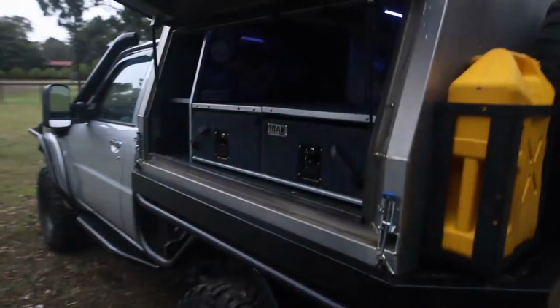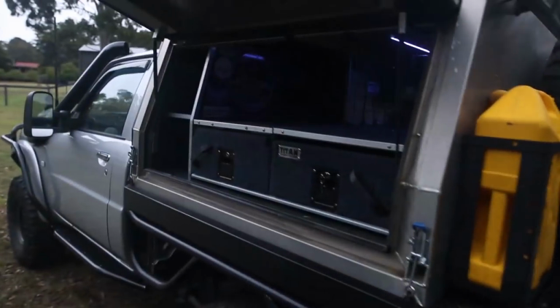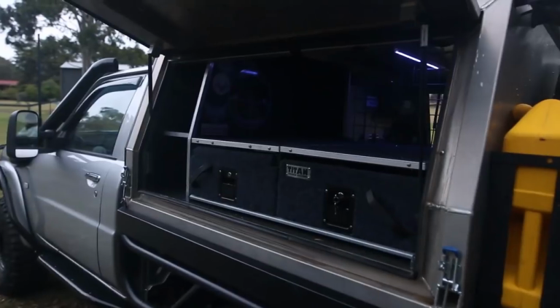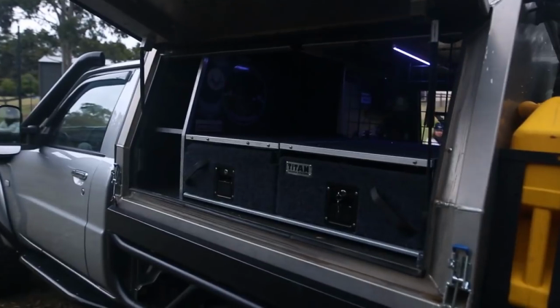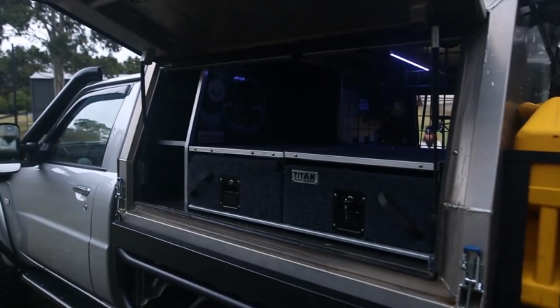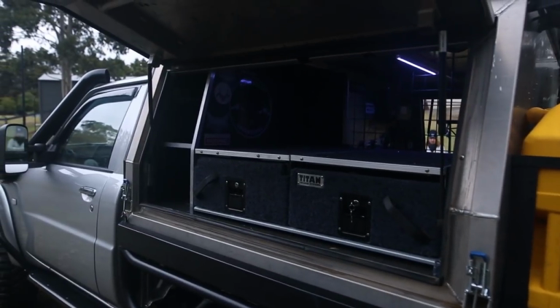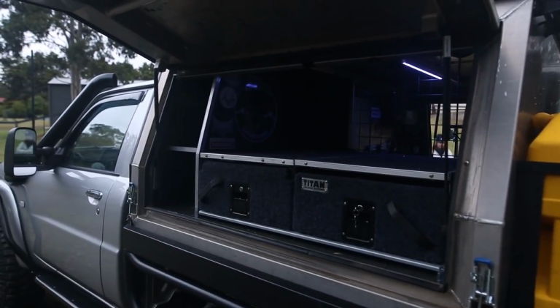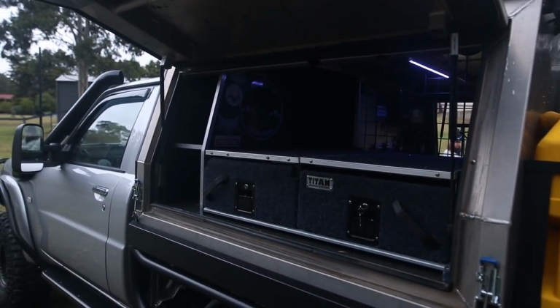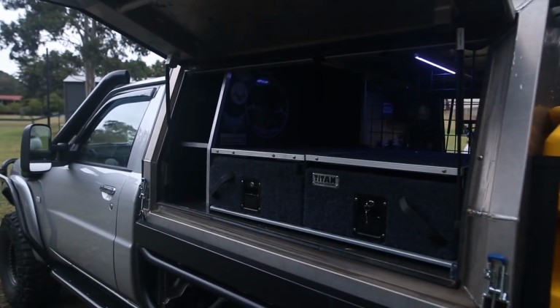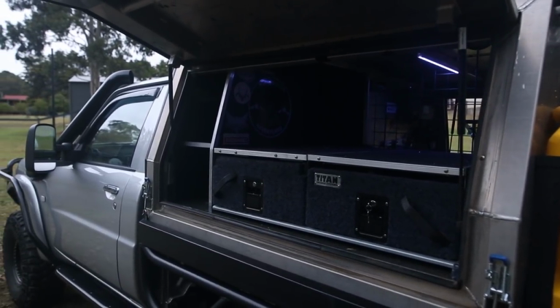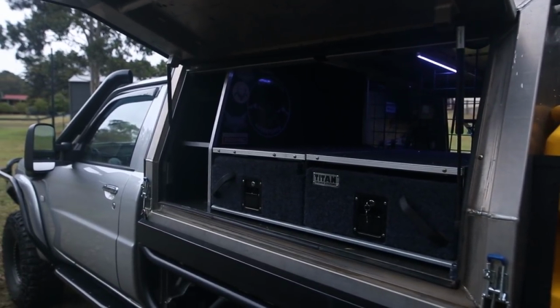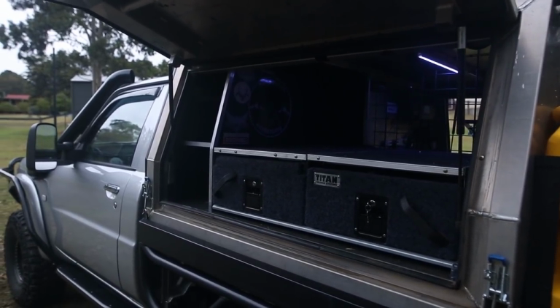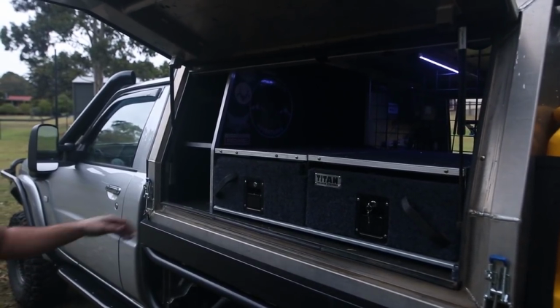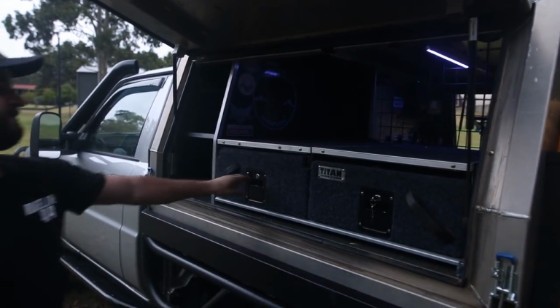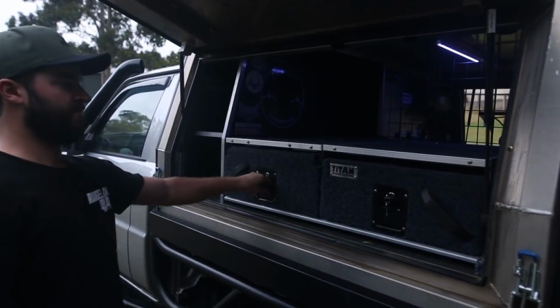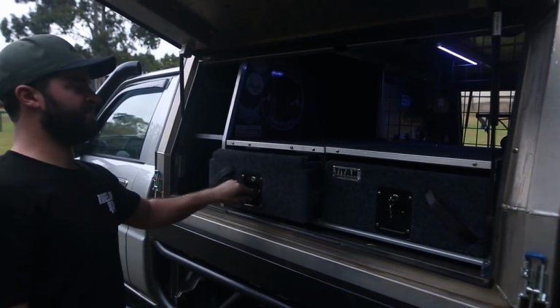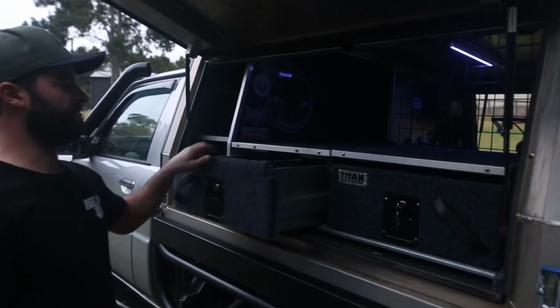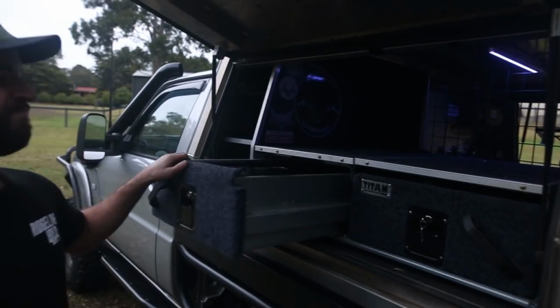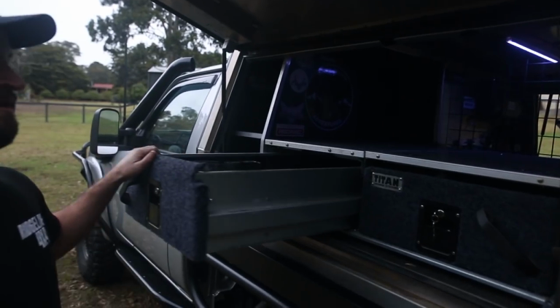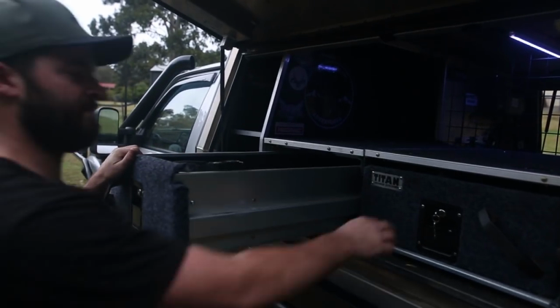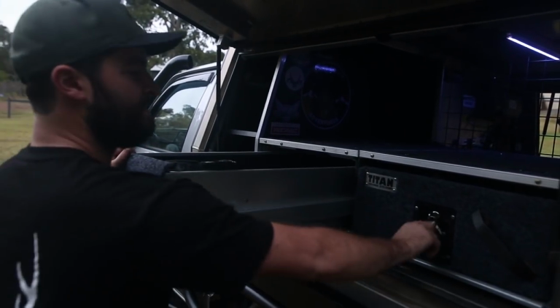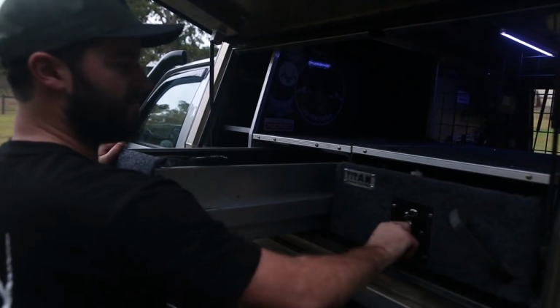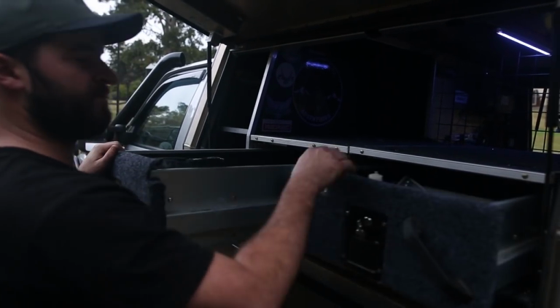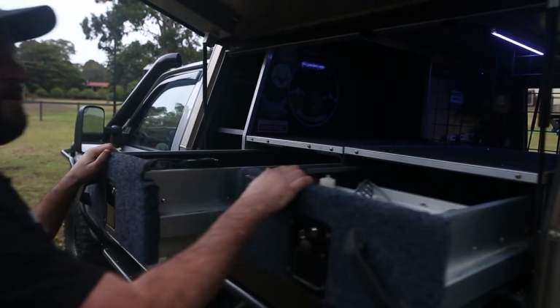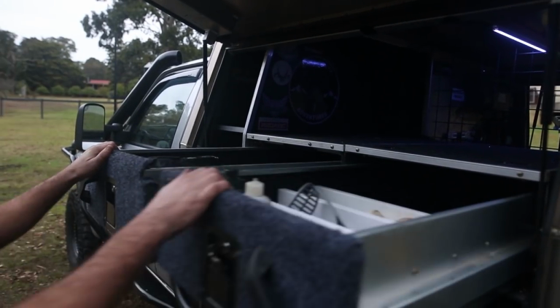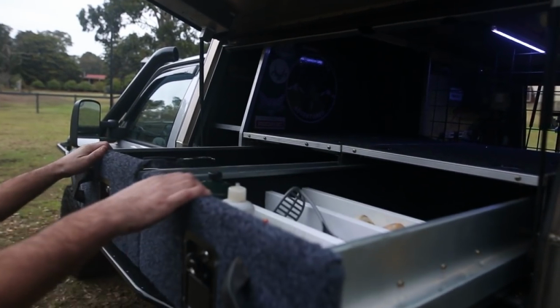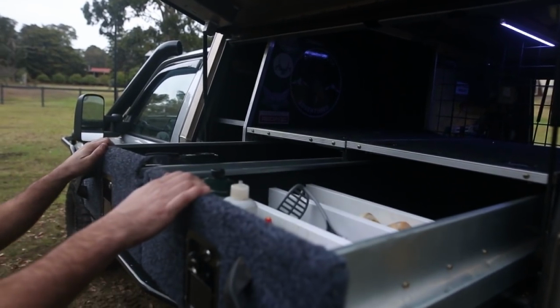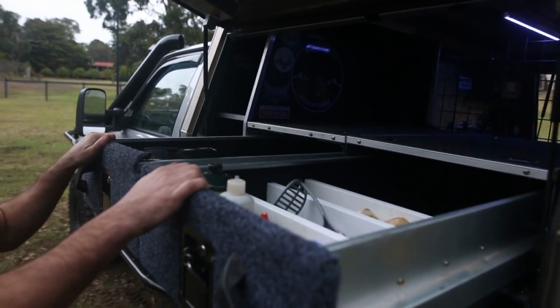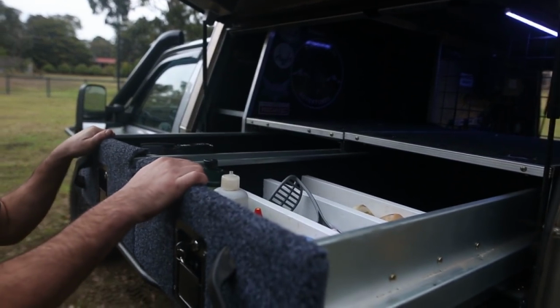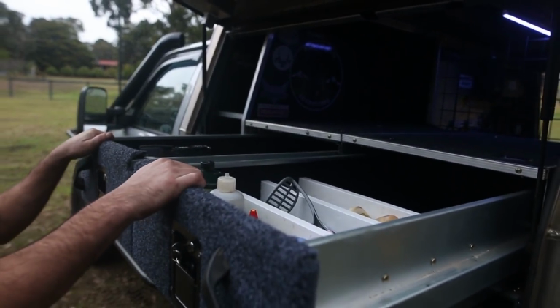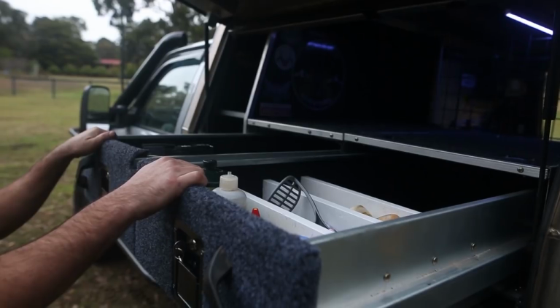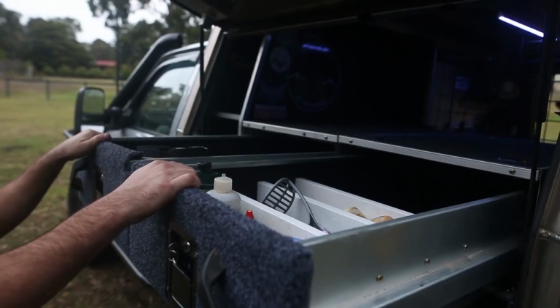On this side of the canopy, I'm running the Supercenter Titan drawer system — seriously good value for money. I've got all my cooking ware in here, everything I need, and a little pantry up the back so I can fit enough food.